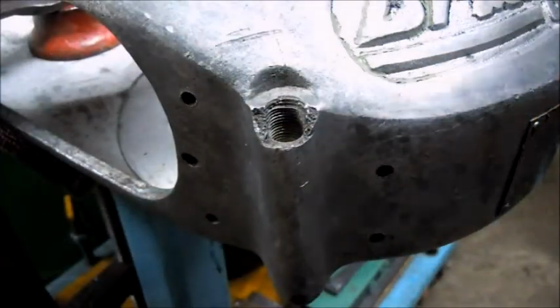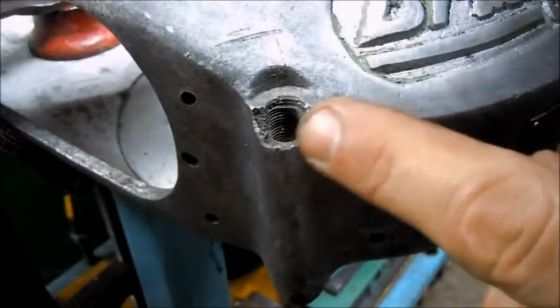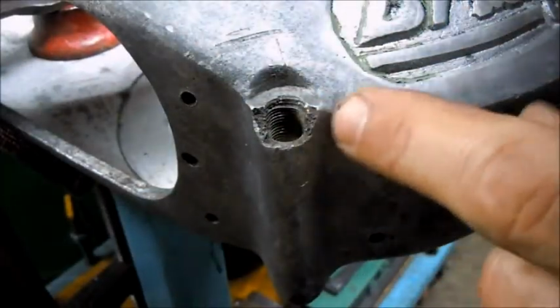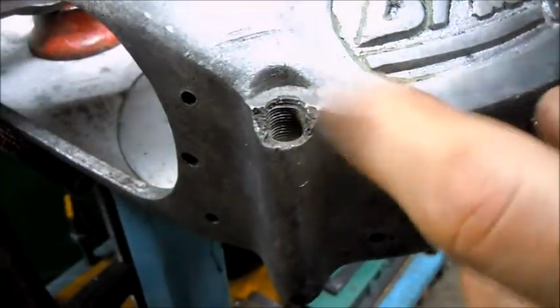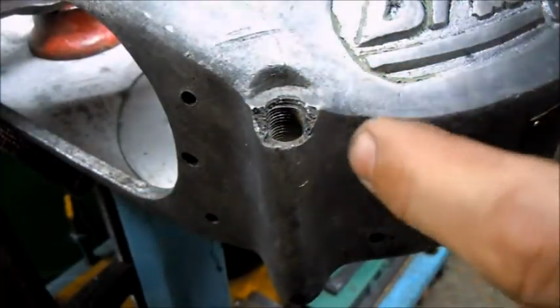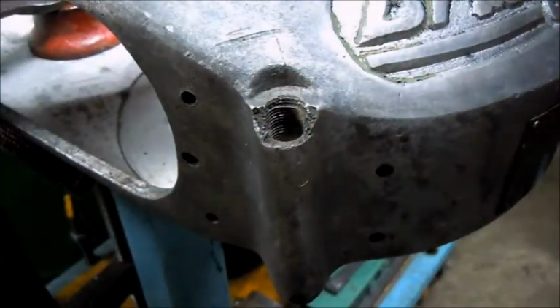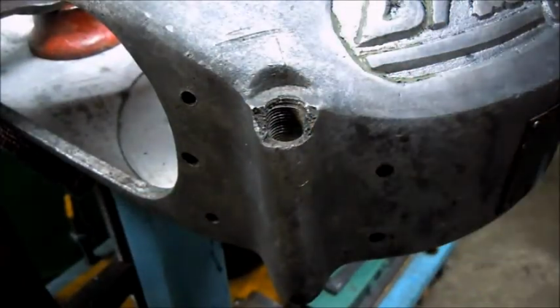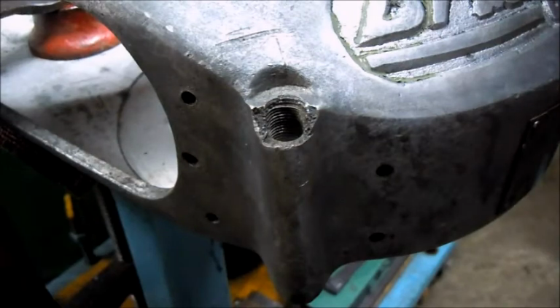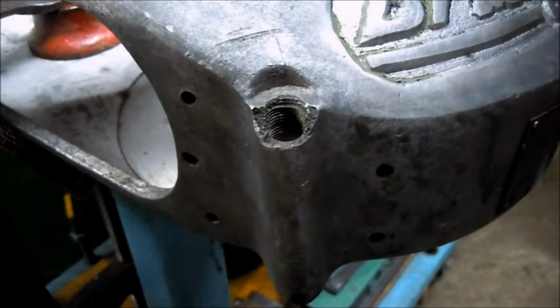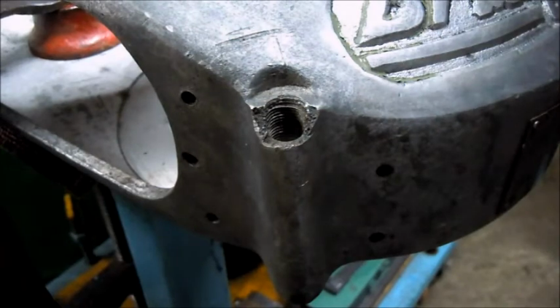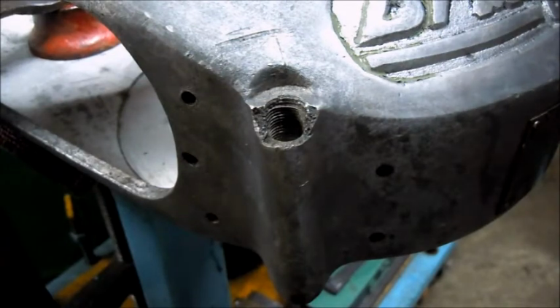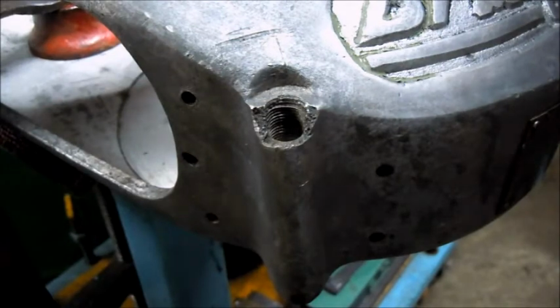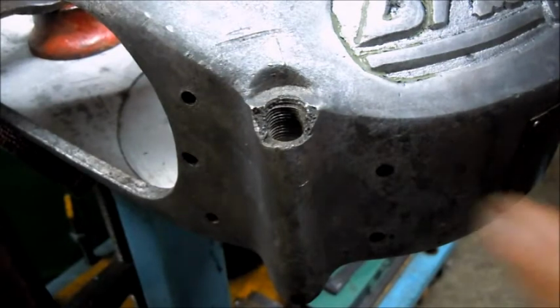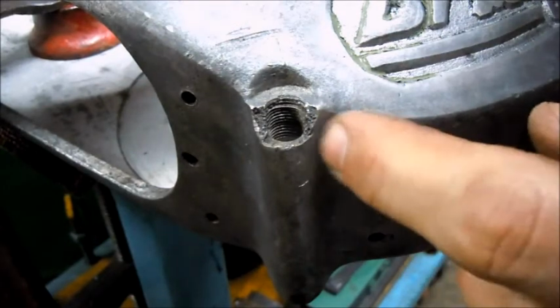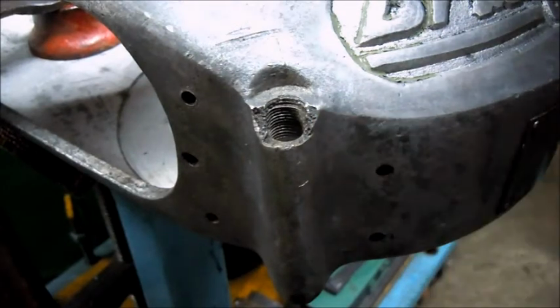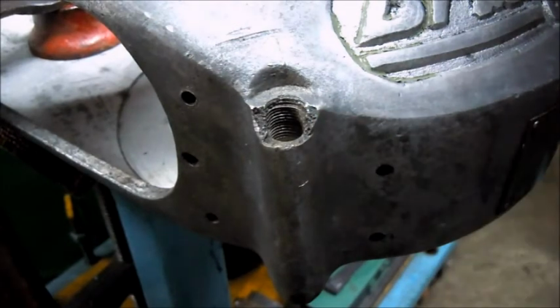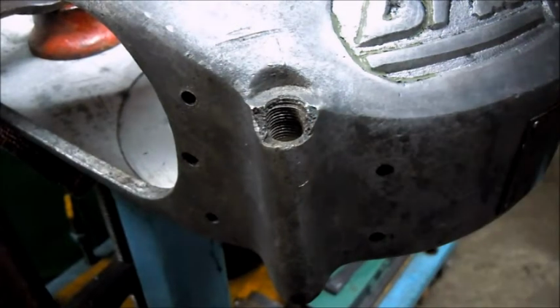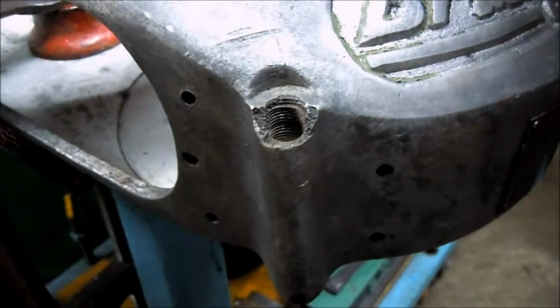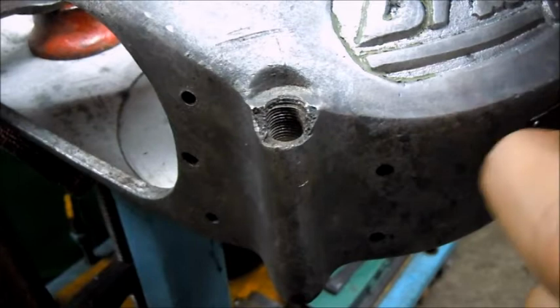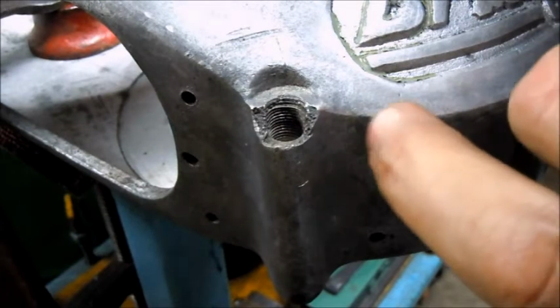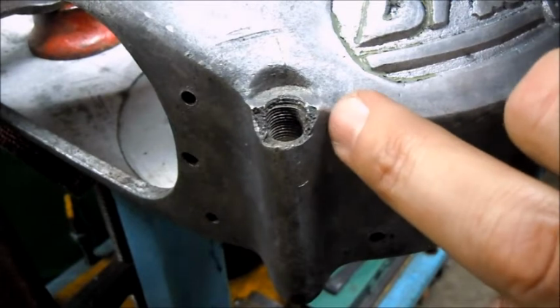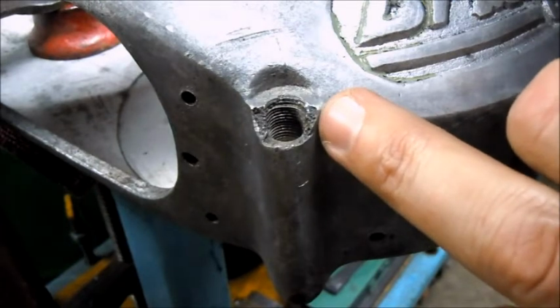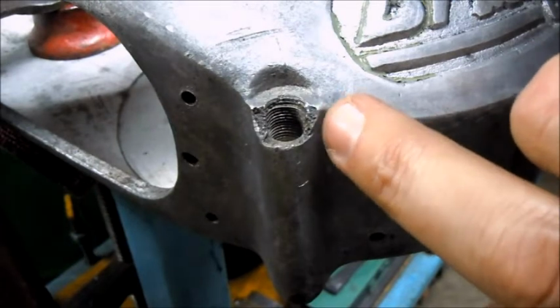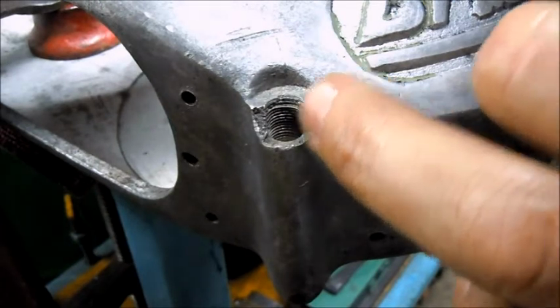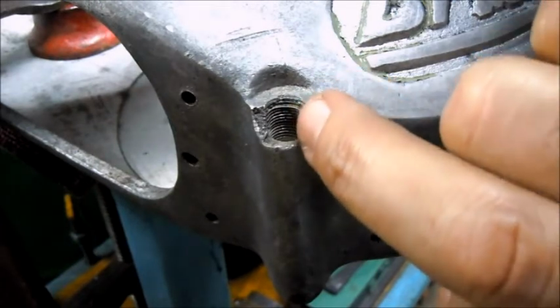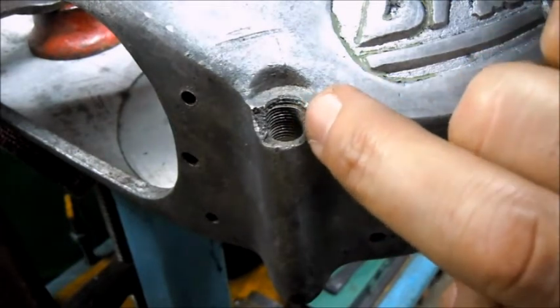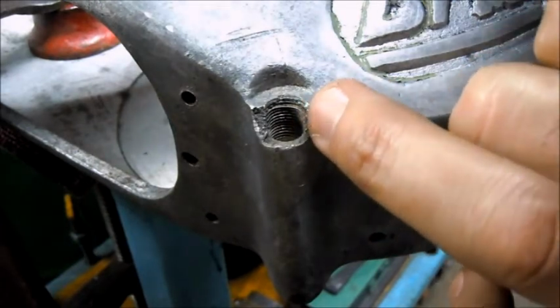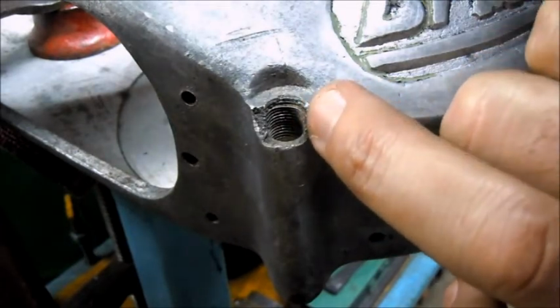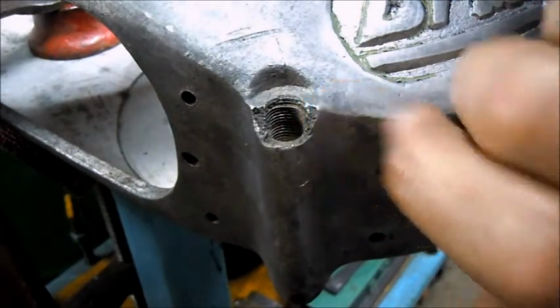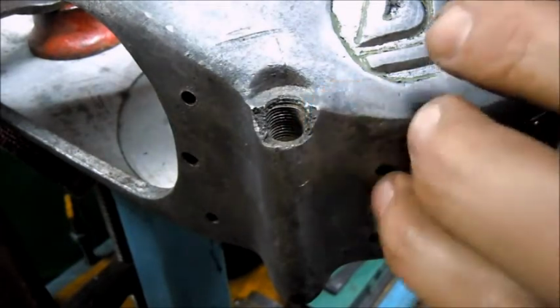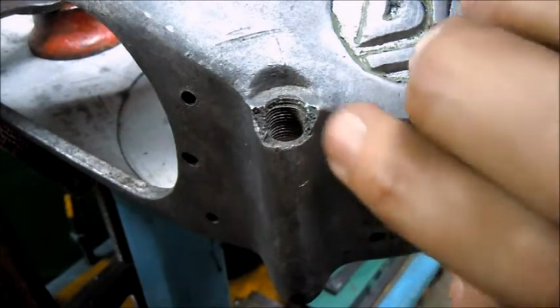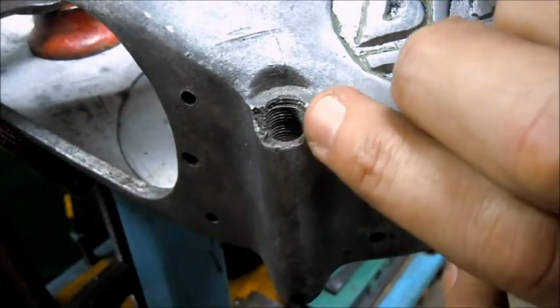For this repair here I'm going to attempt to use something new to me, which is aluminum brazing. This is for the oil cup for the Bridgeport M head.